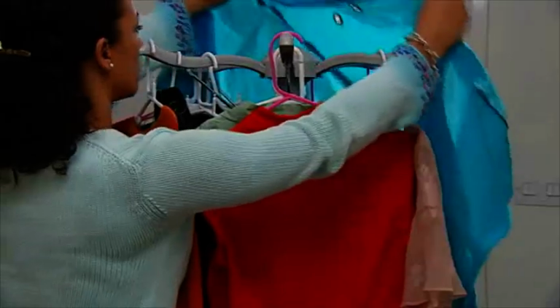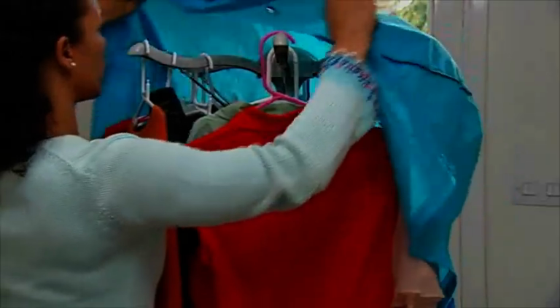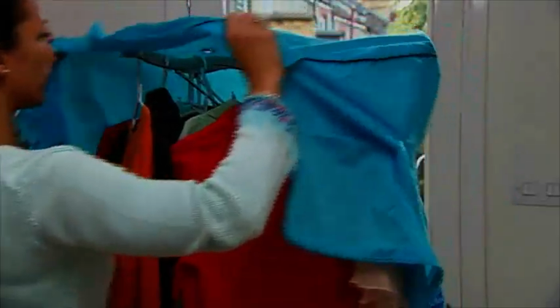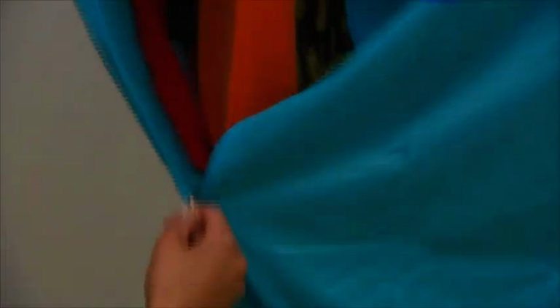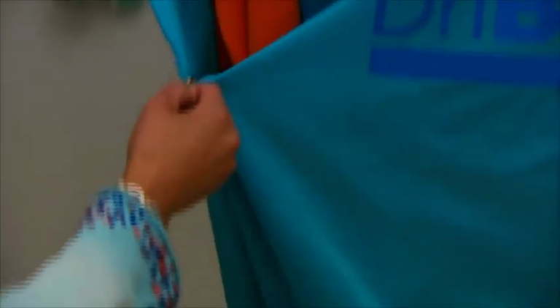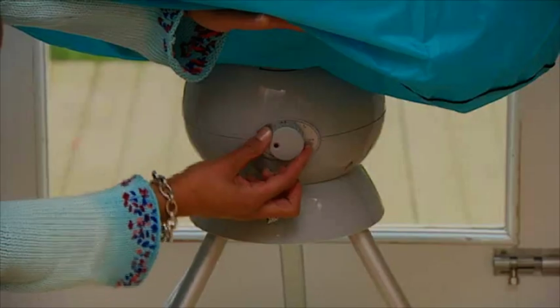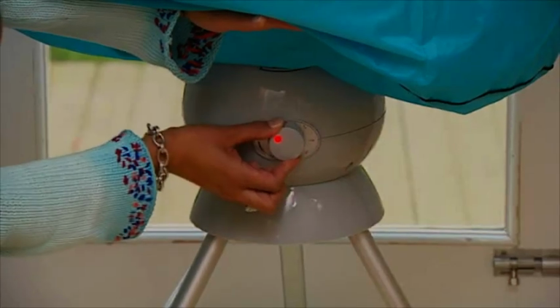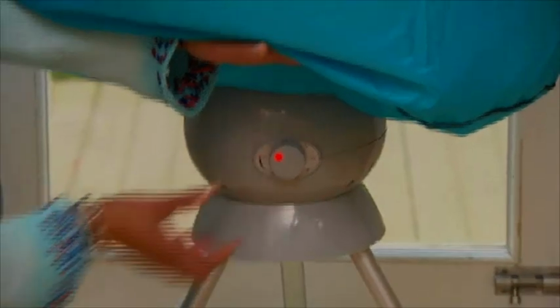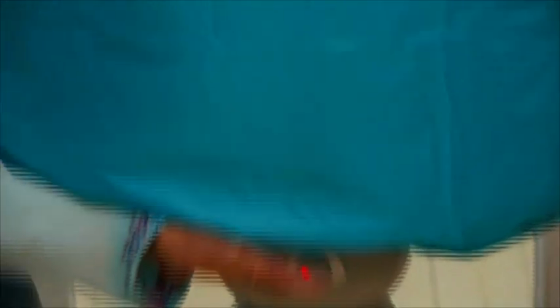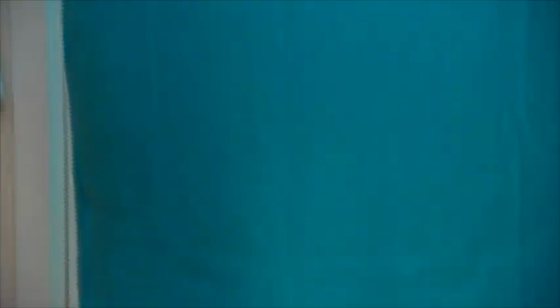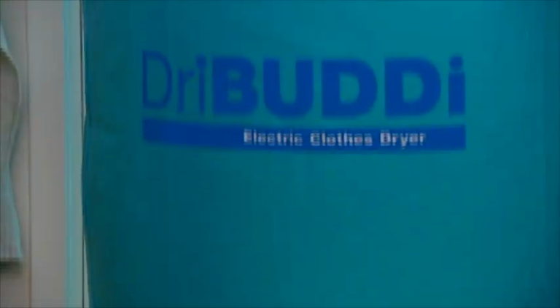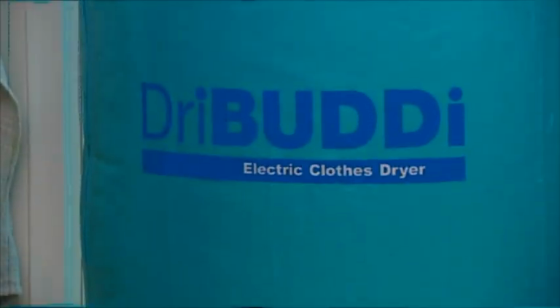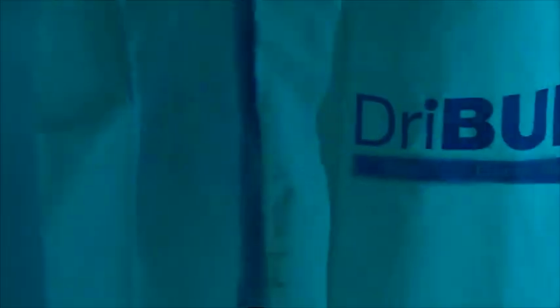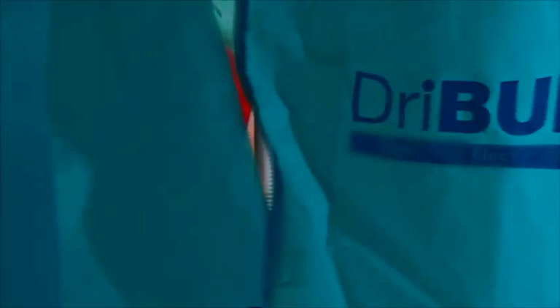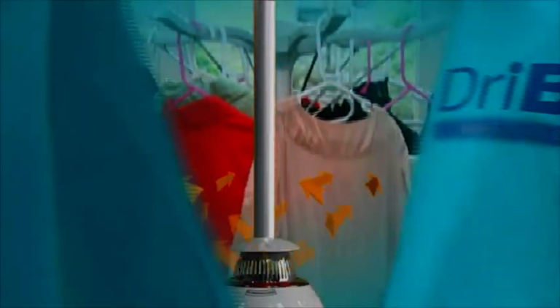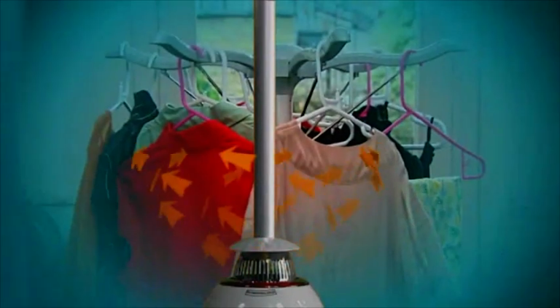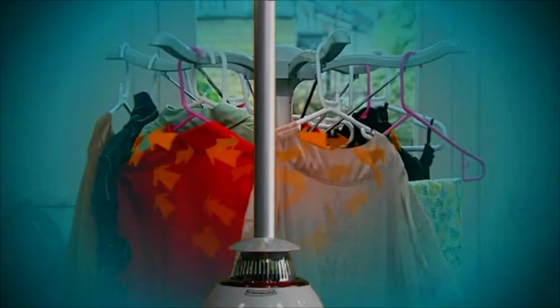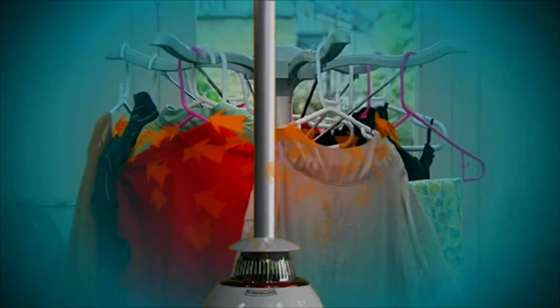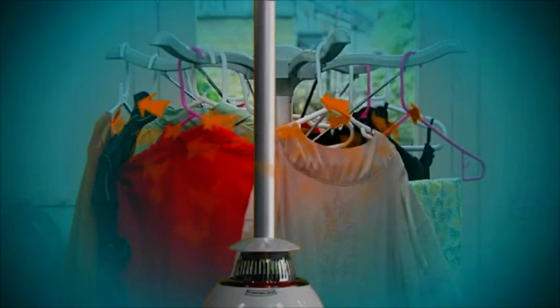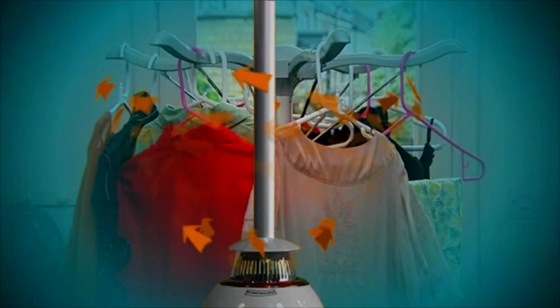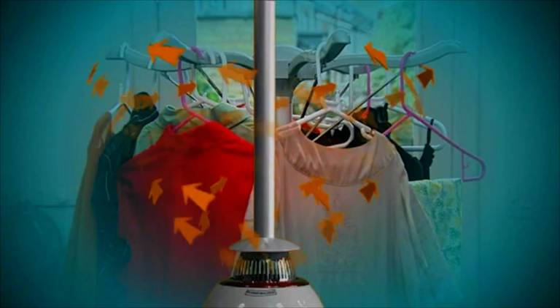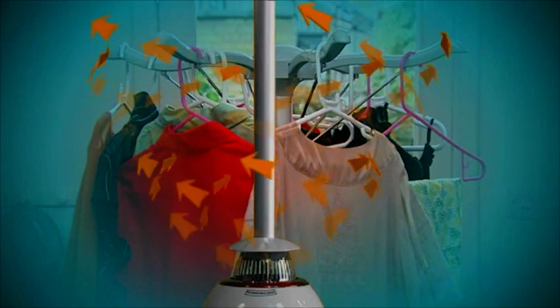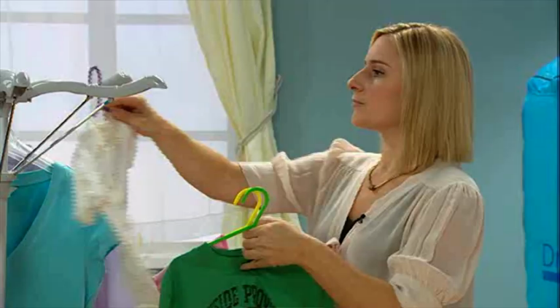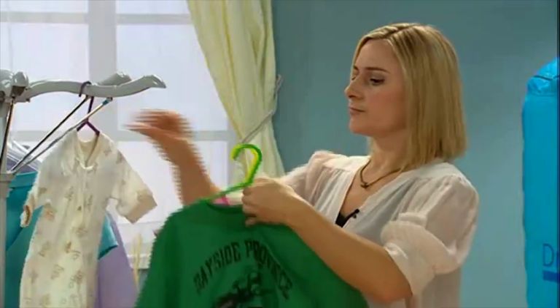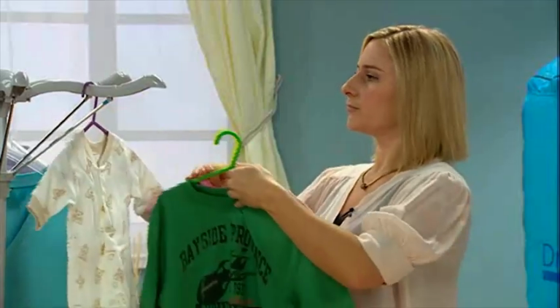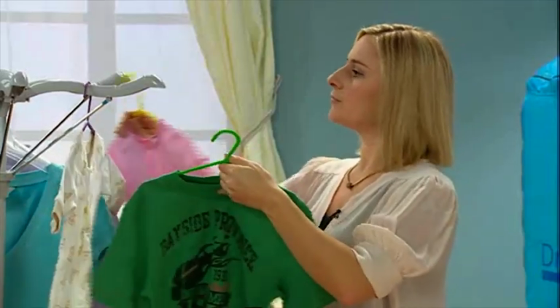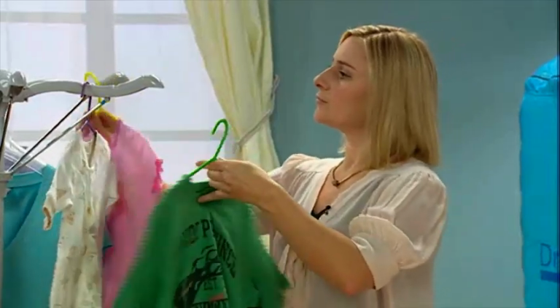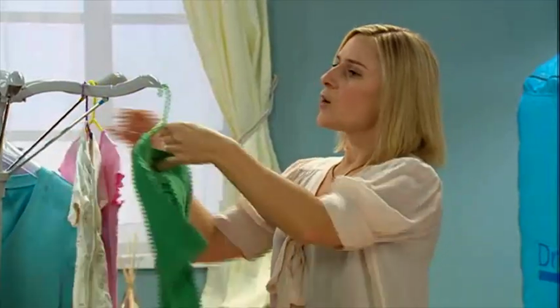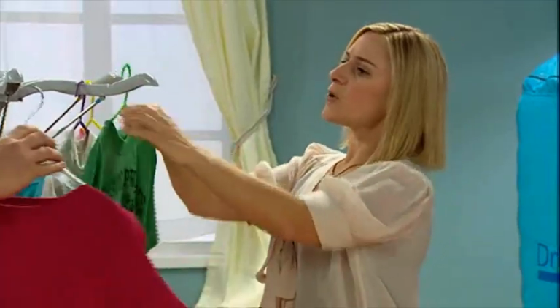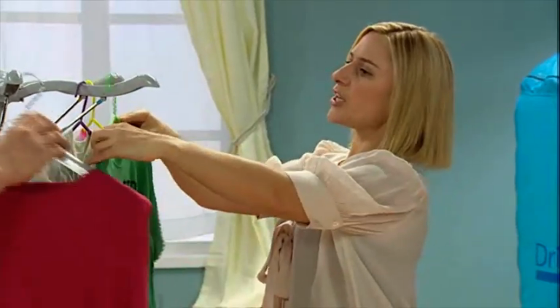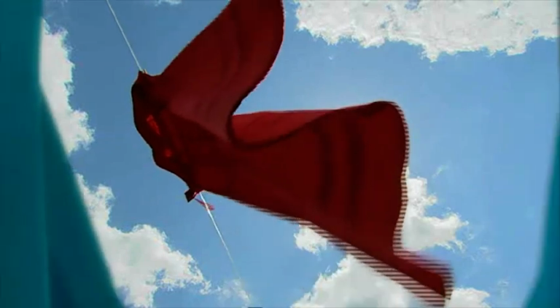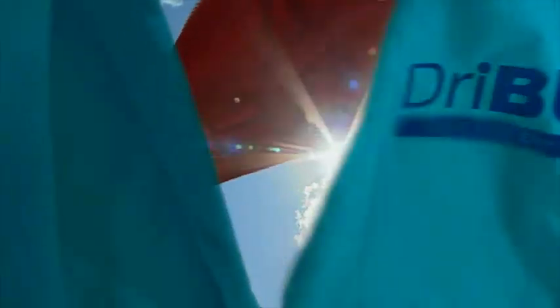Simply hang up your wet laundry, set the timer and let Dry Buddy do the rest. The Dry Buddy produces waves of warm air that dry your clothes quickly and gently. Dry Buddy is super strong, holding up to 14 kgs of washing at a time. It's like drying your clothes outside, inside.